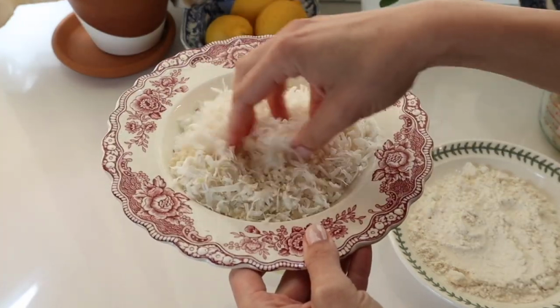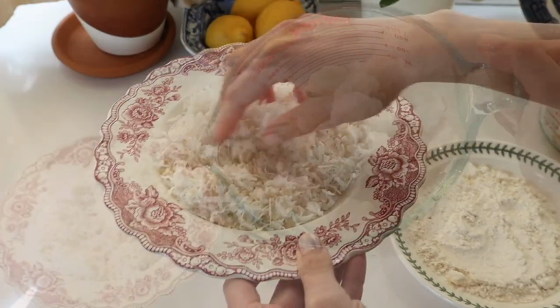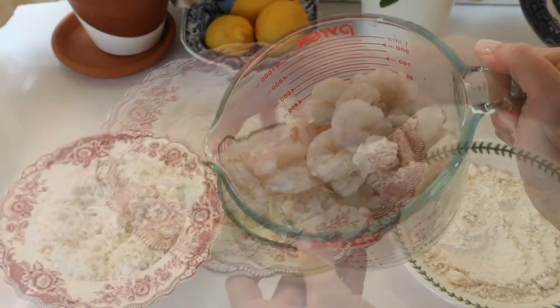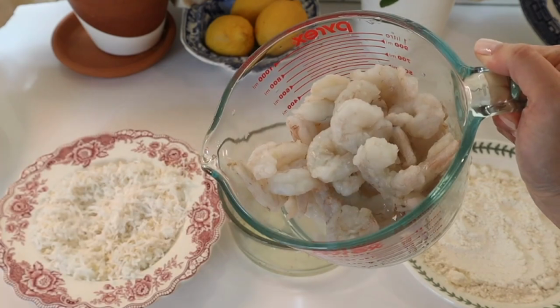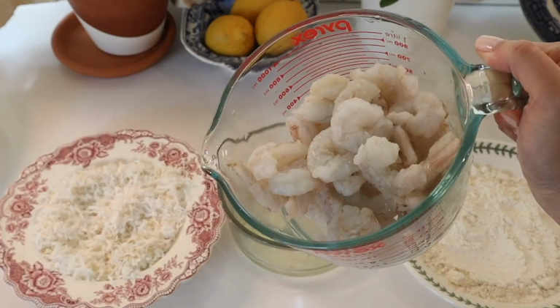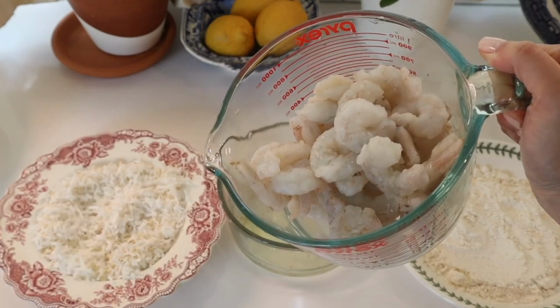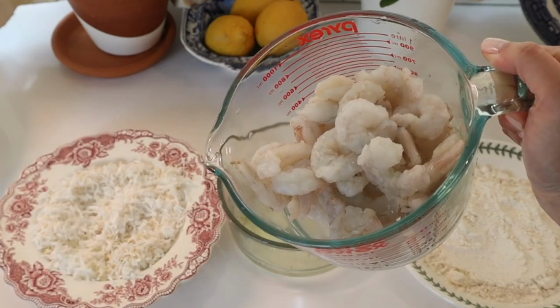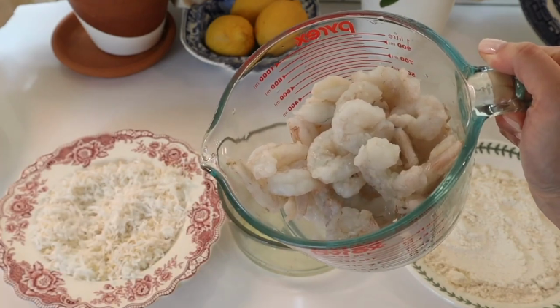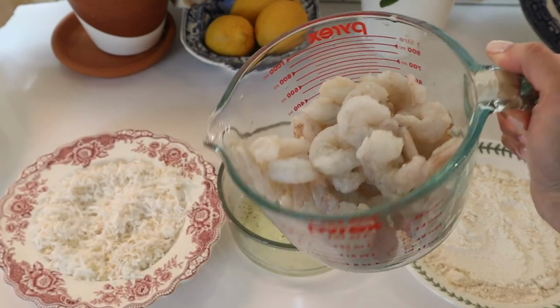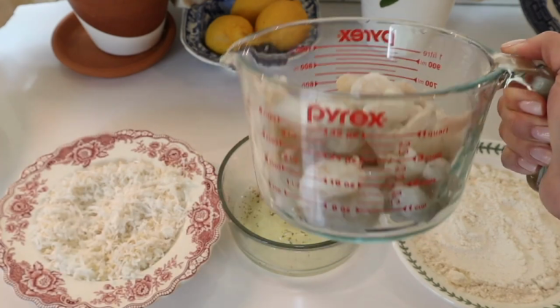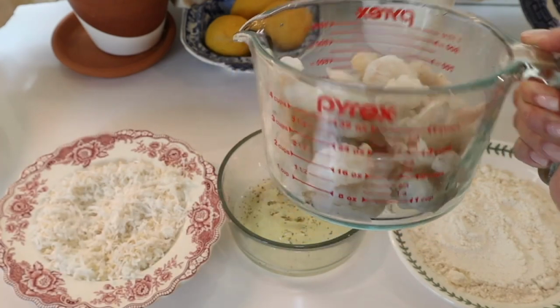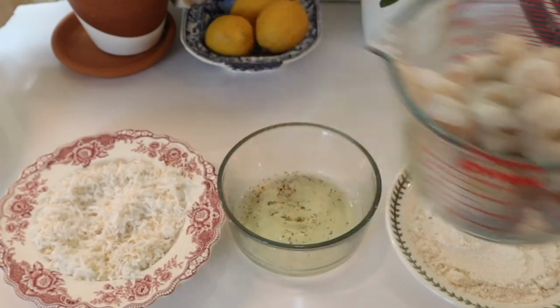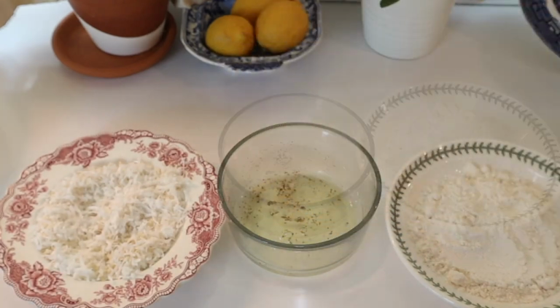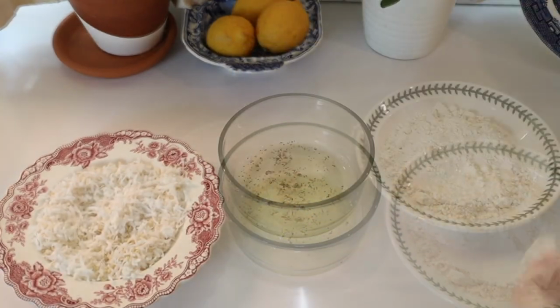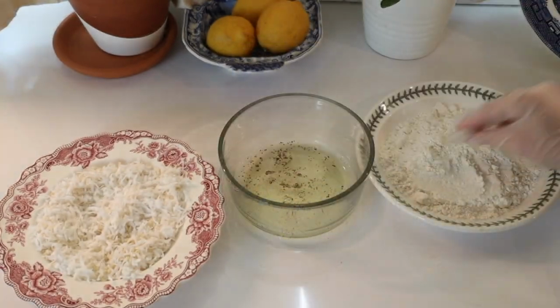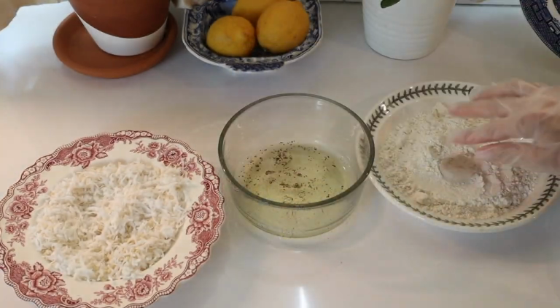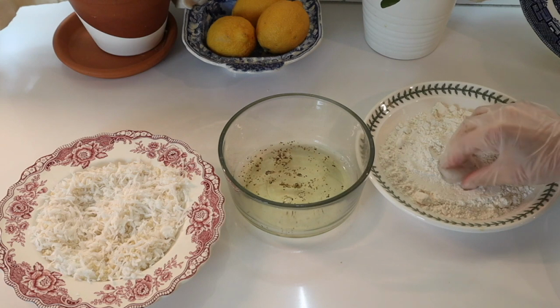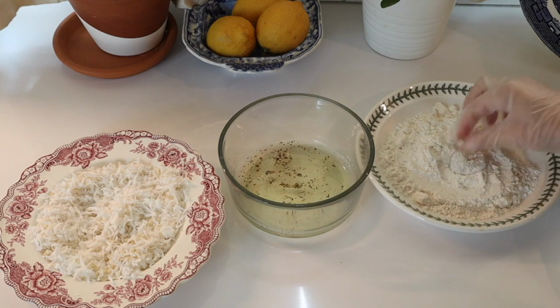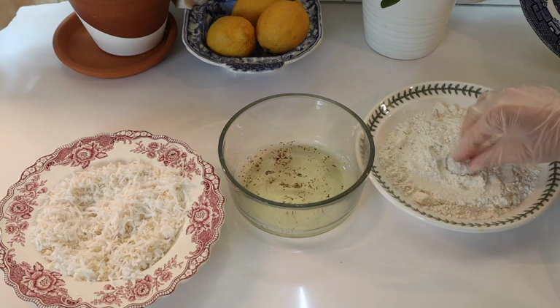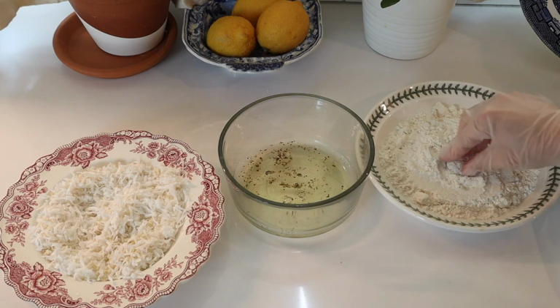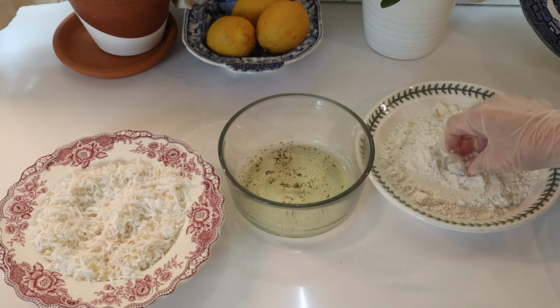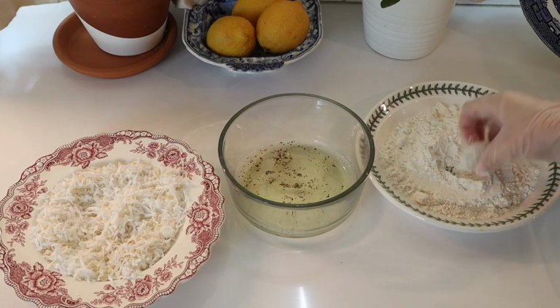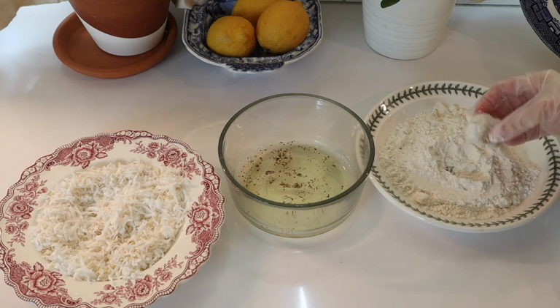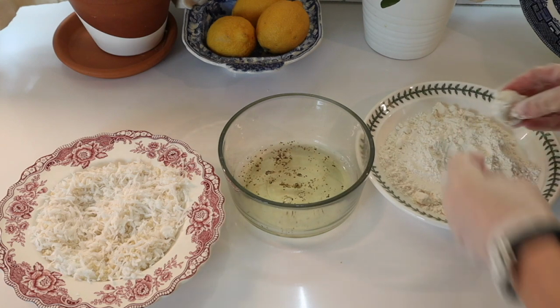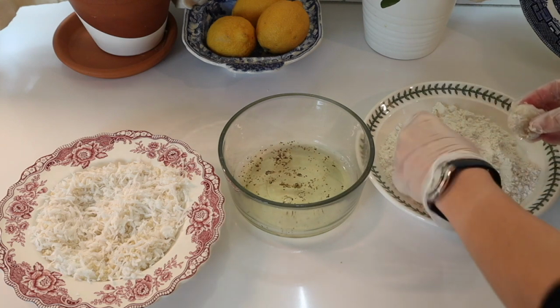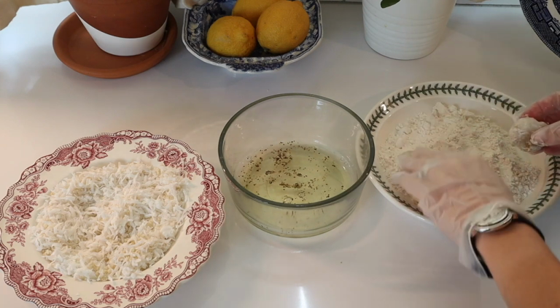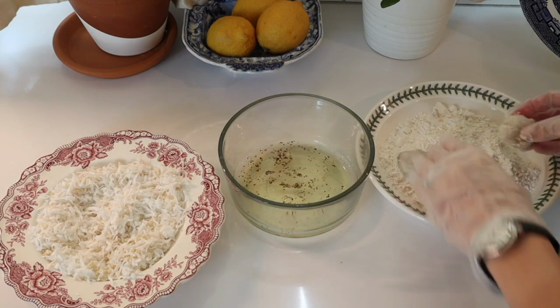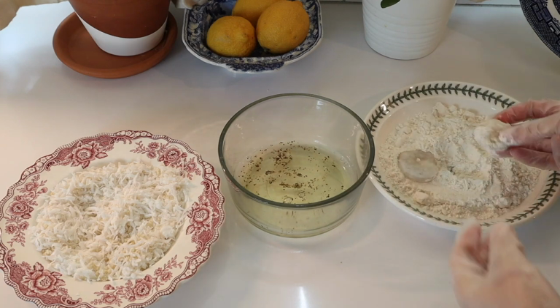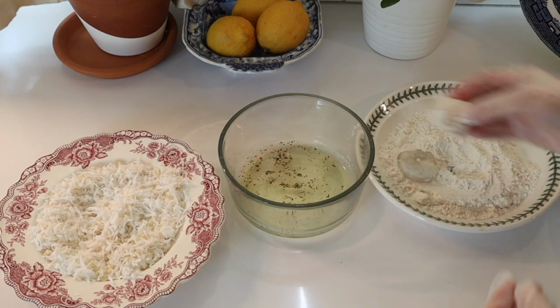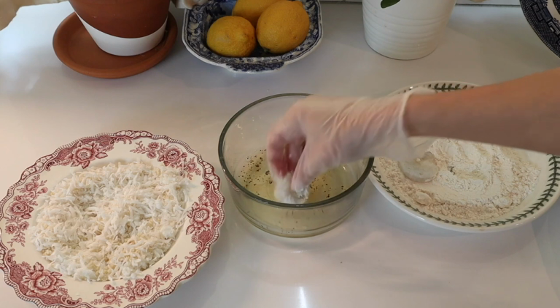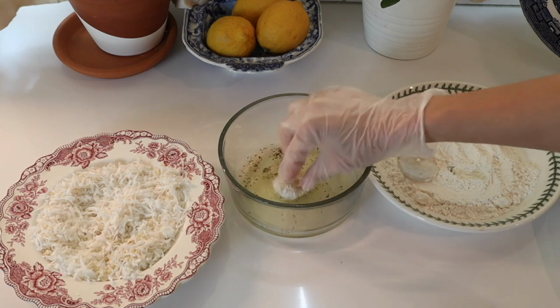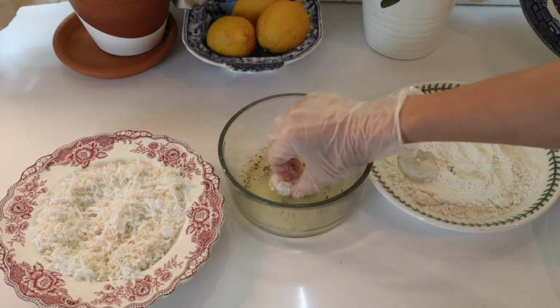You're going to take your shrimp and first dredge it in the flour, then dip it in the egg white, and then coat it with the coconut and panko breadcrumbs, pressing down to make sure that coating adheres to each shrimp.